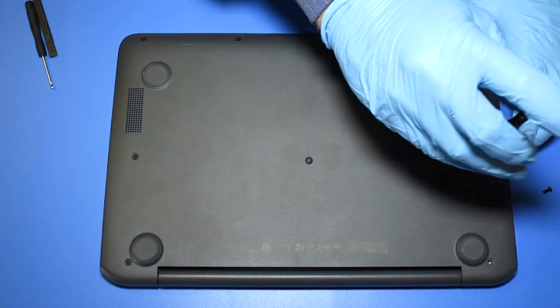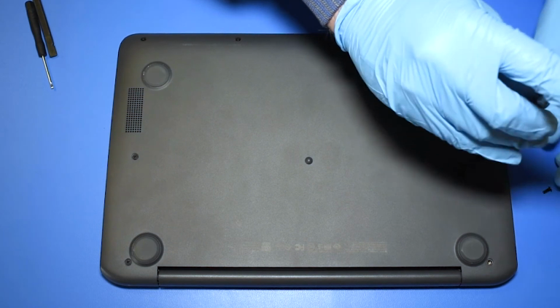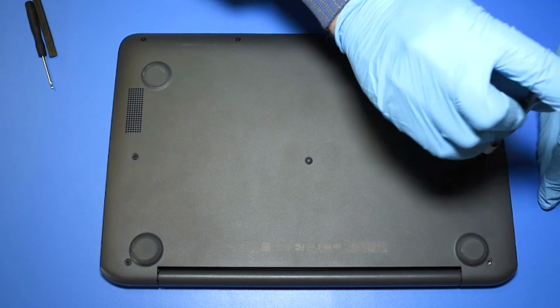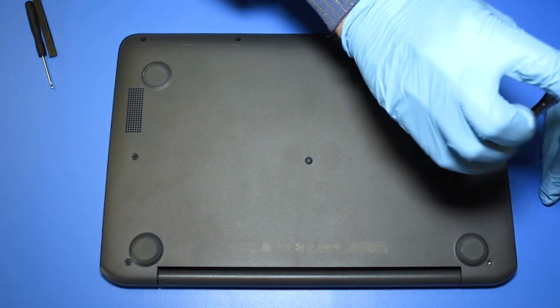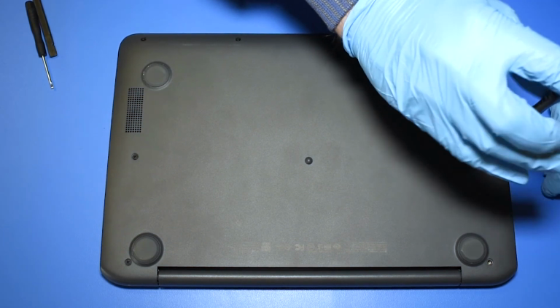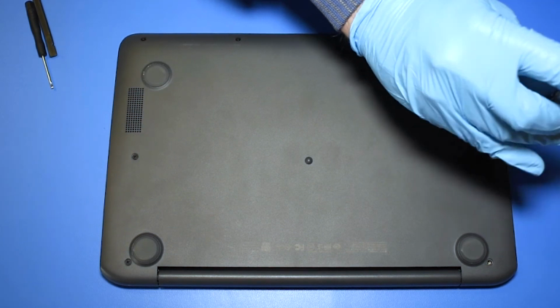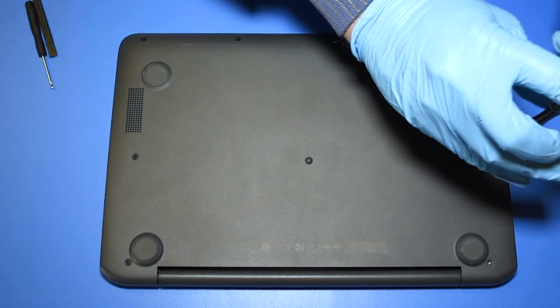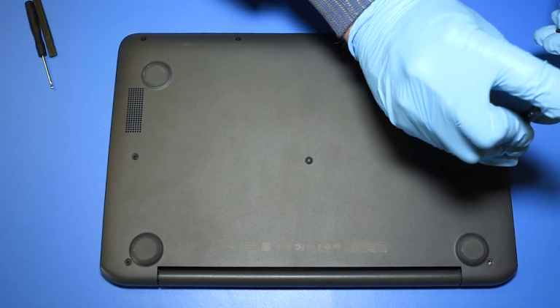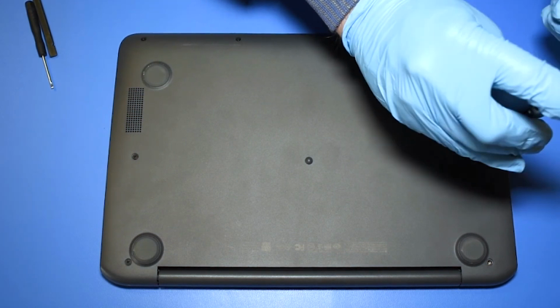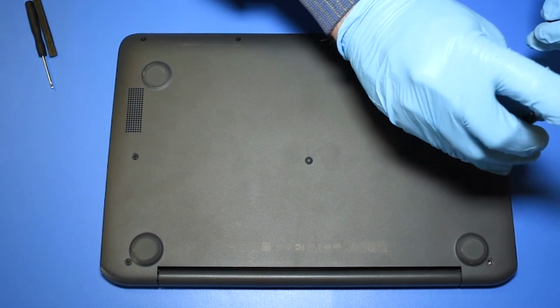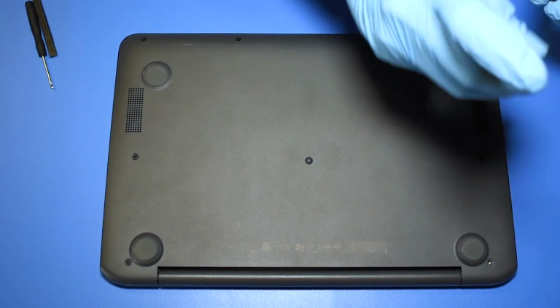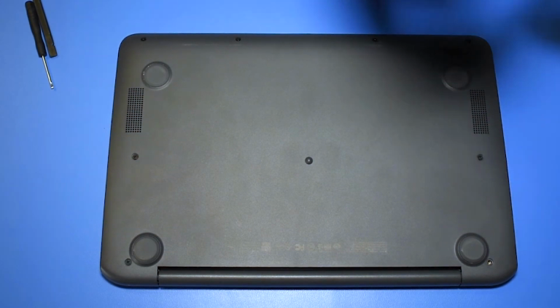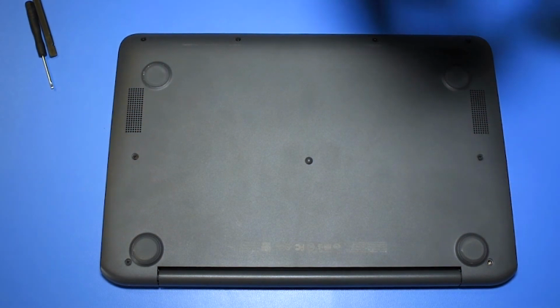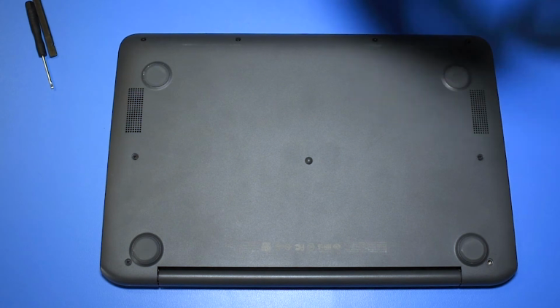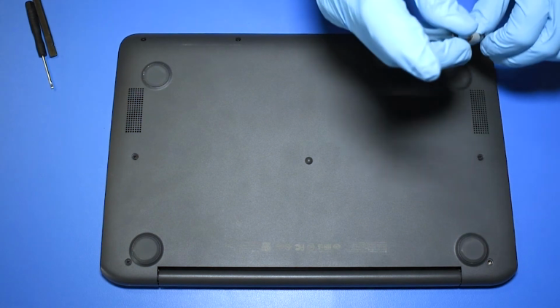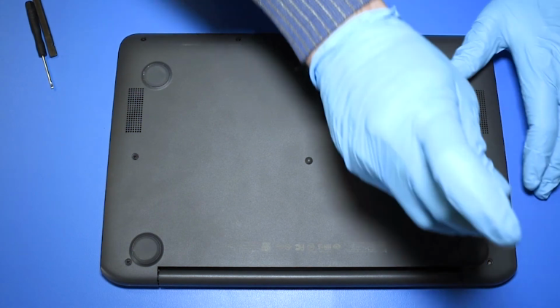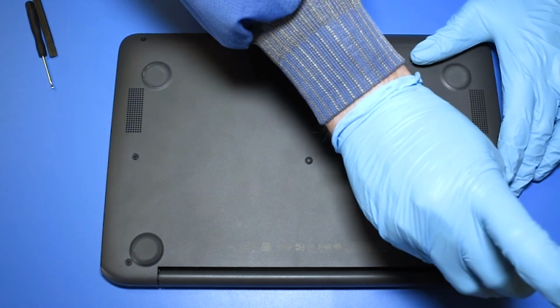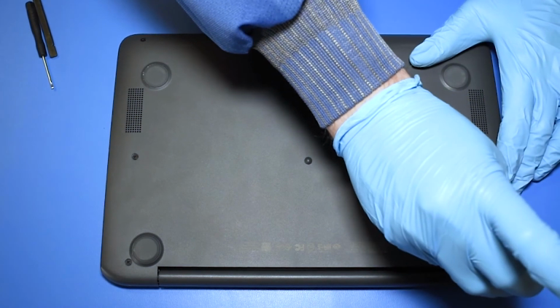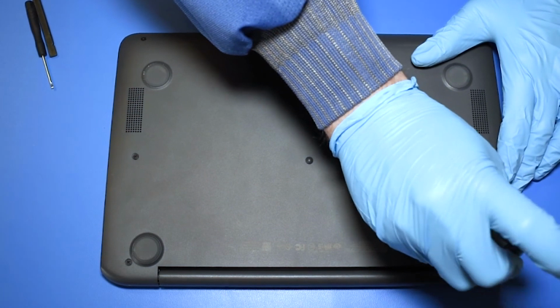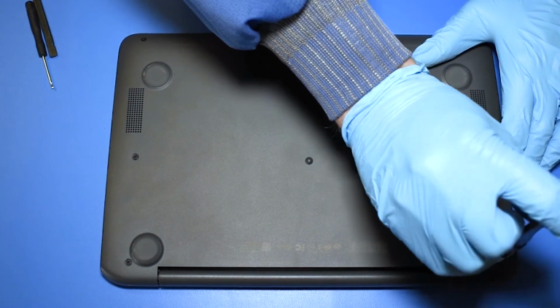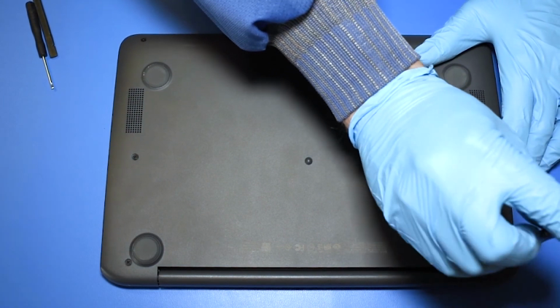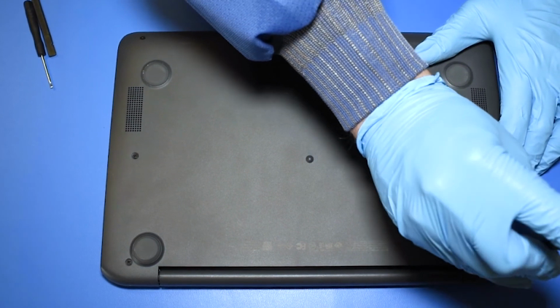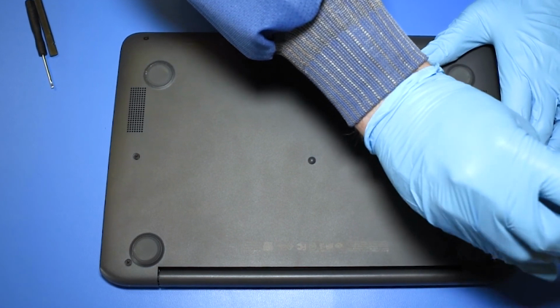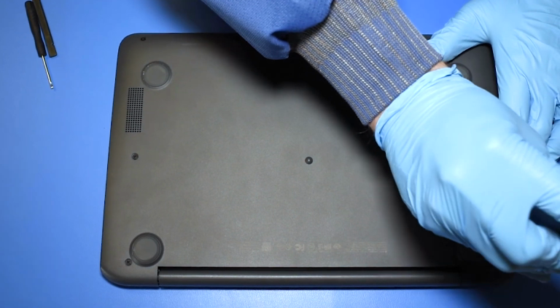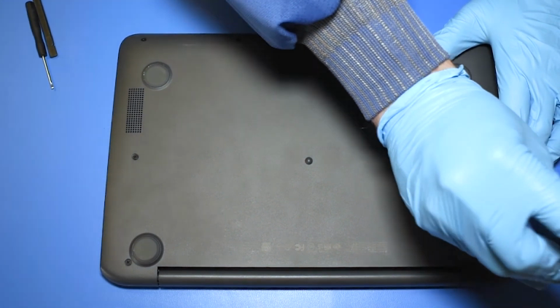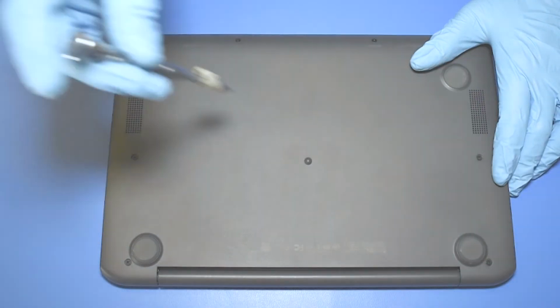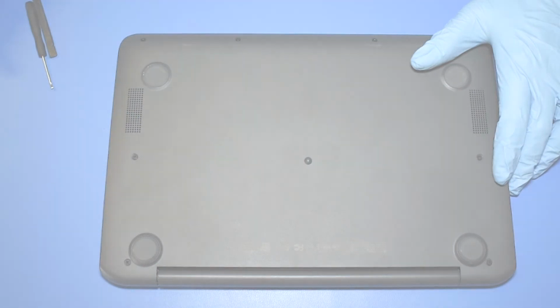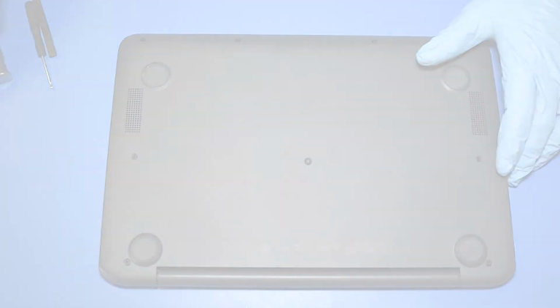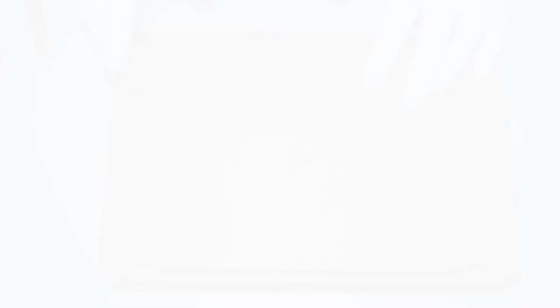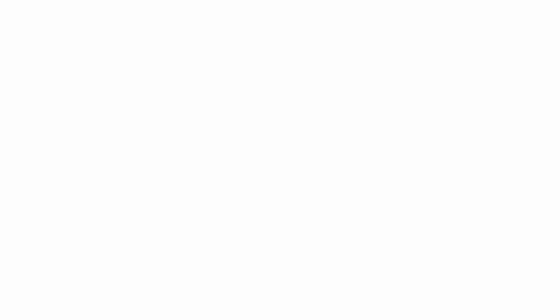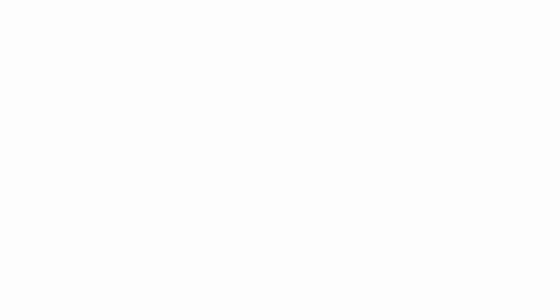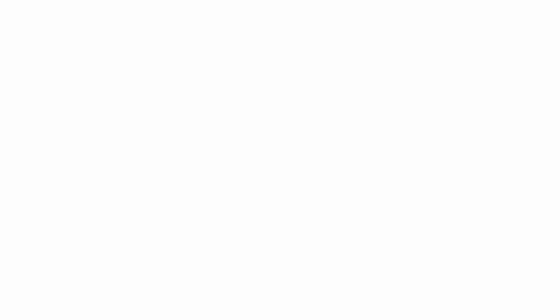And now your repair is complete. Thank you for watching this video today. If you need further information or have any further questions, we'd always love to hear from you. You can contact us directly via our website at agpartseducation.com.